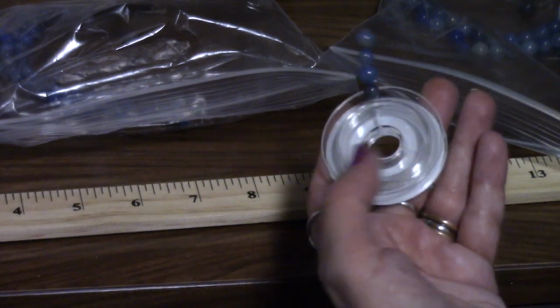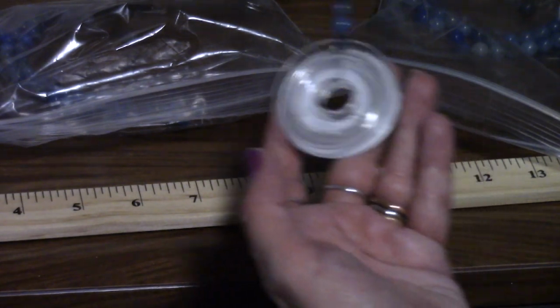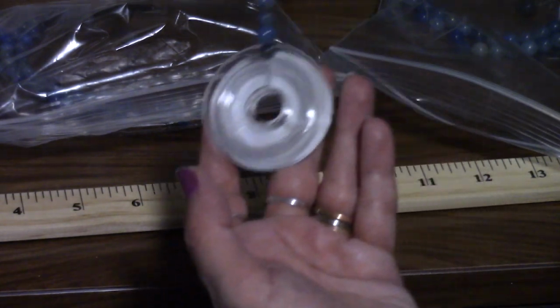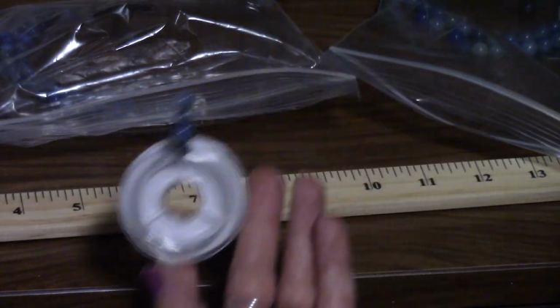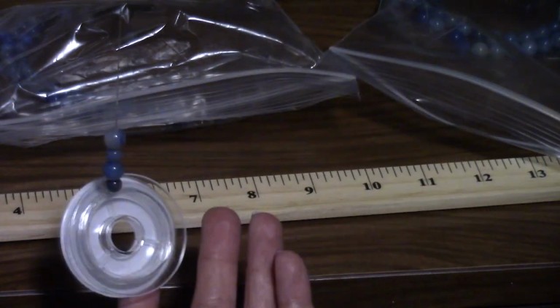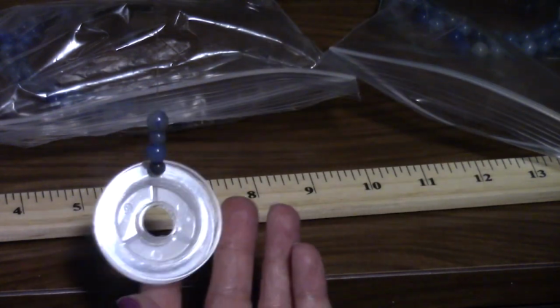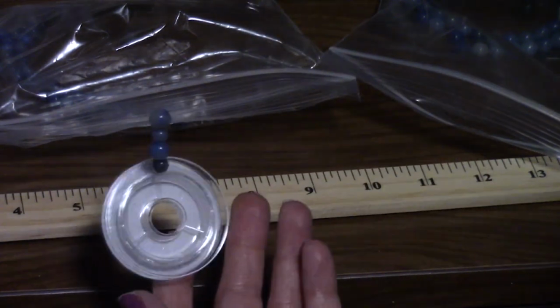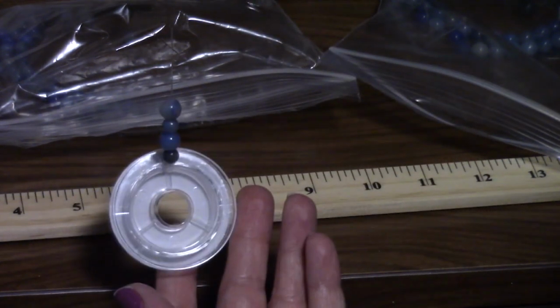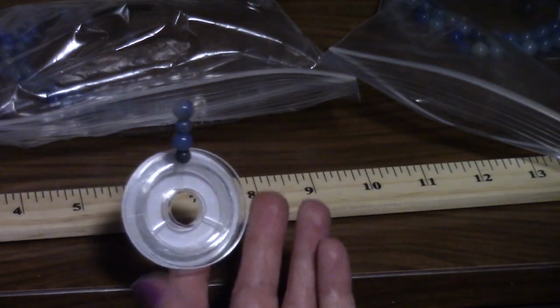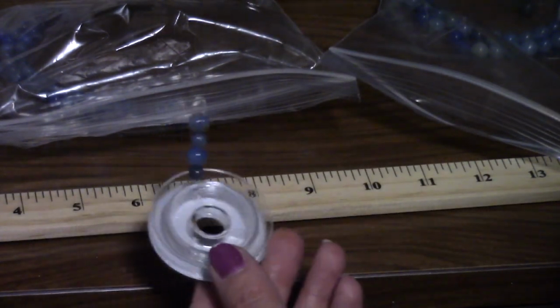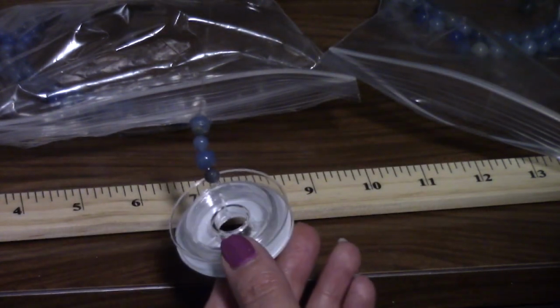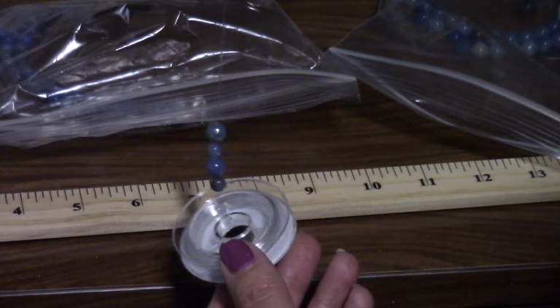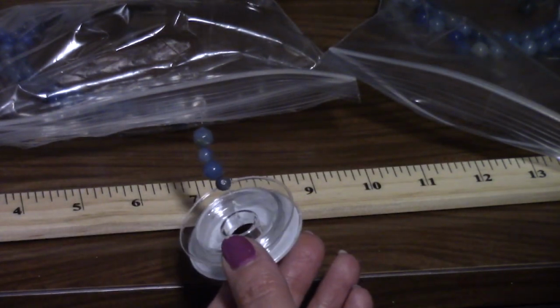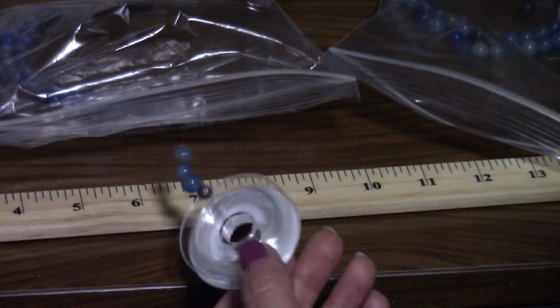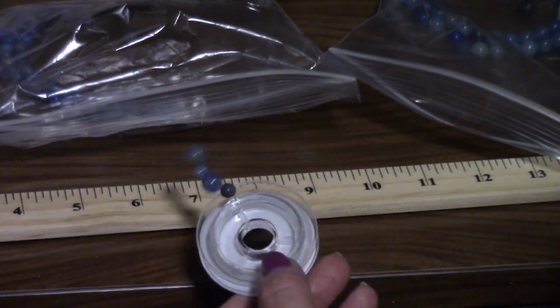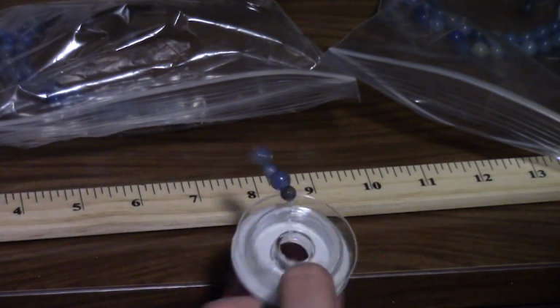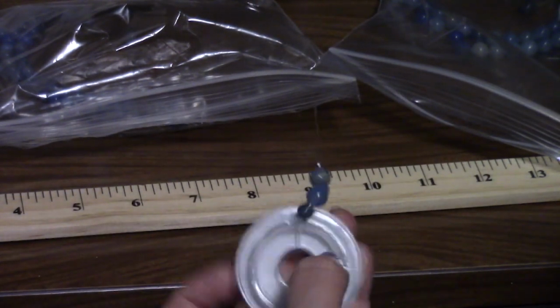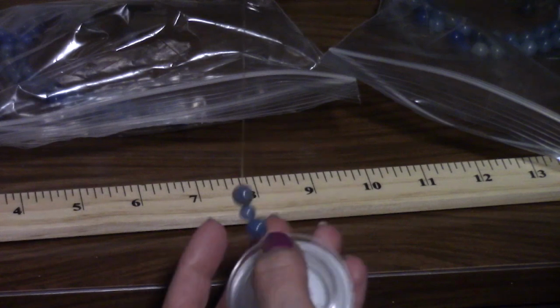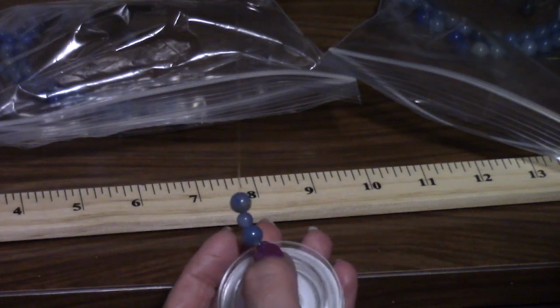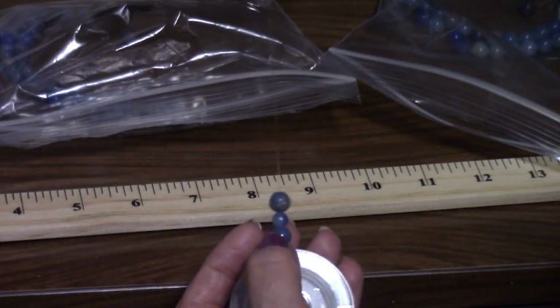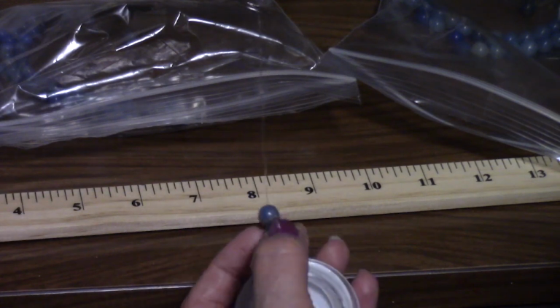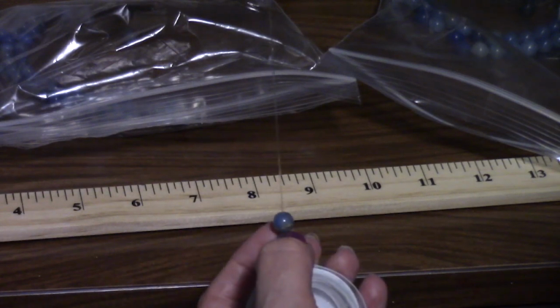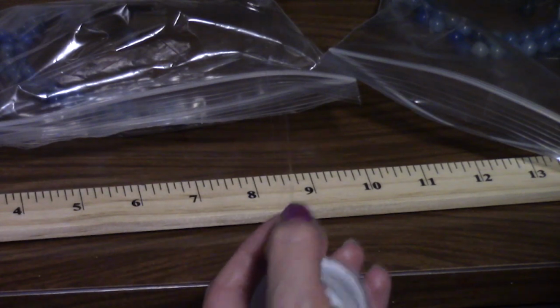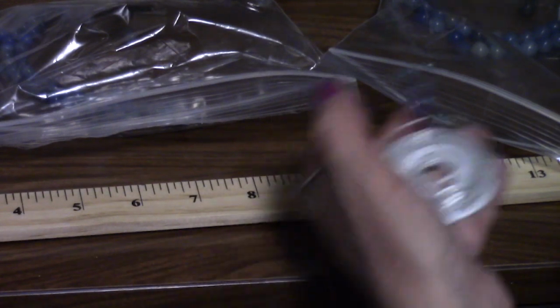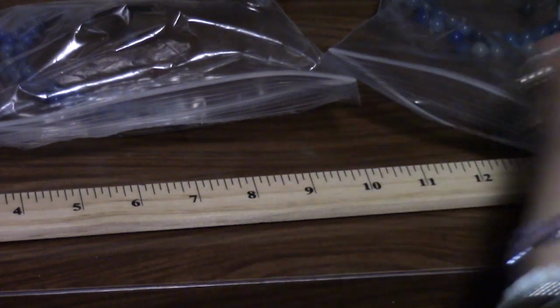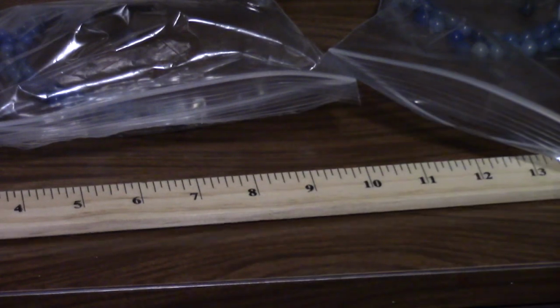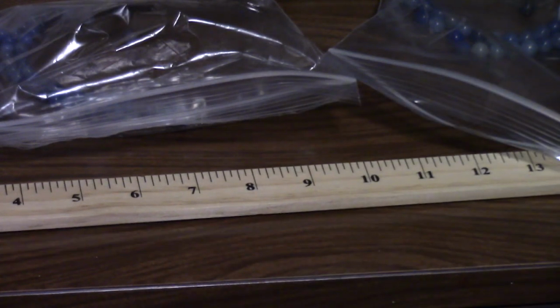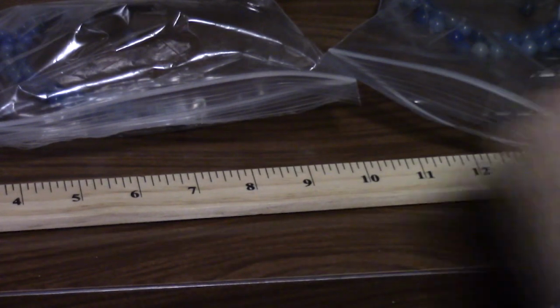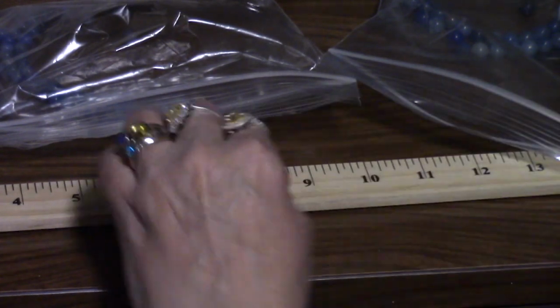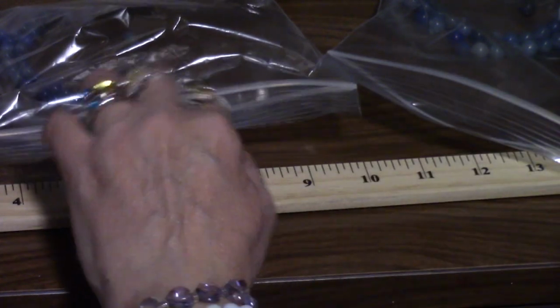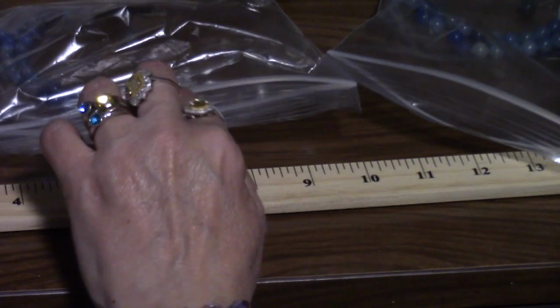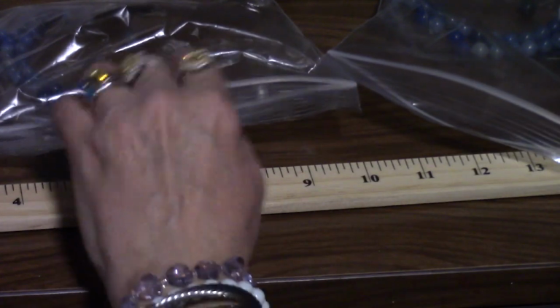So that's where we're at so far — four beads. We started with a small 6mm and 8mm, then 6mm and 8mm. I'm just going to keep going.